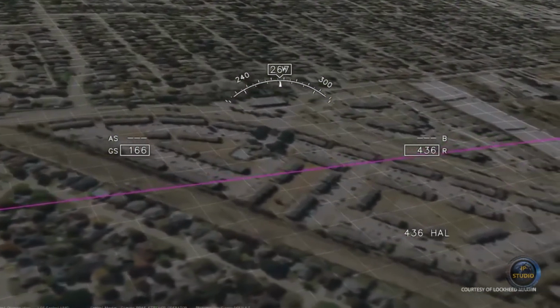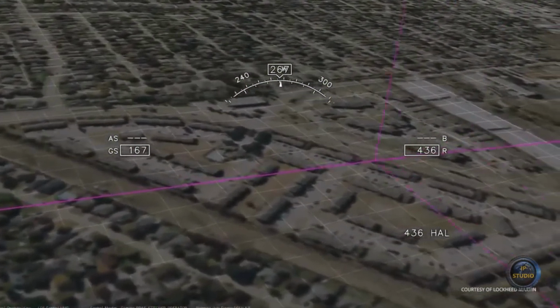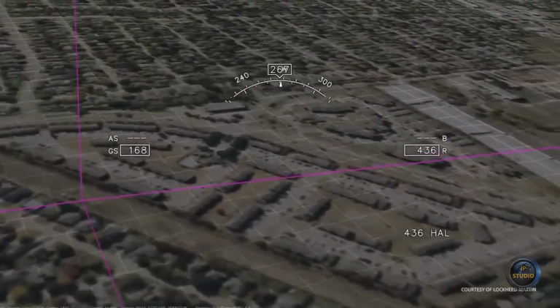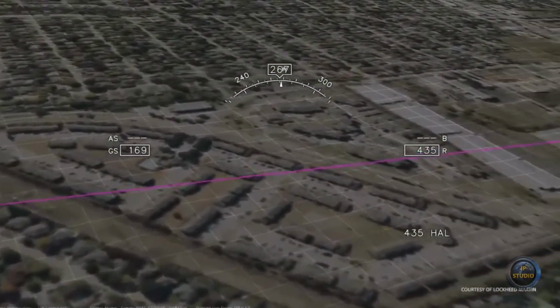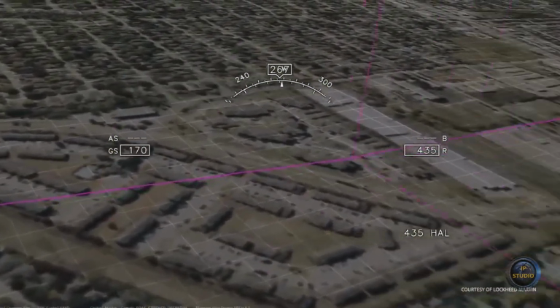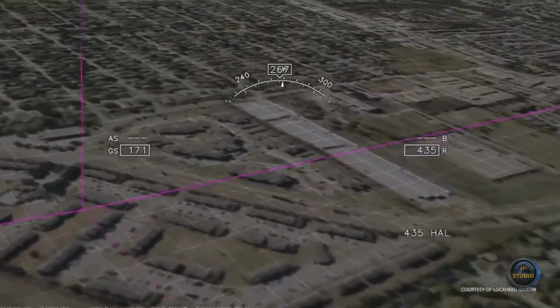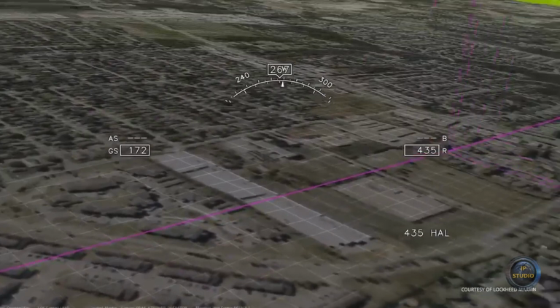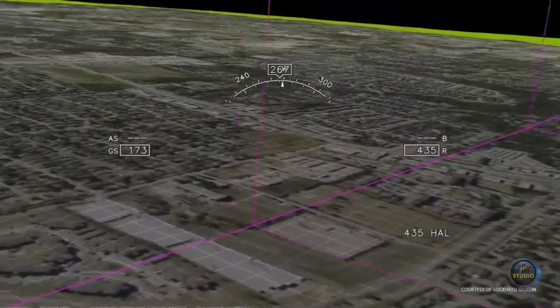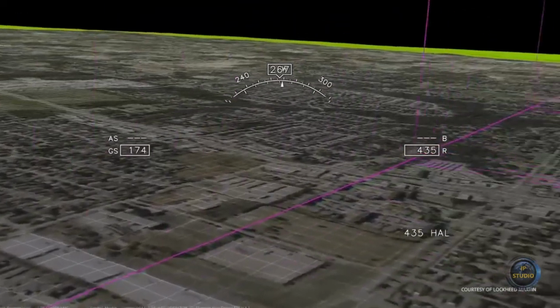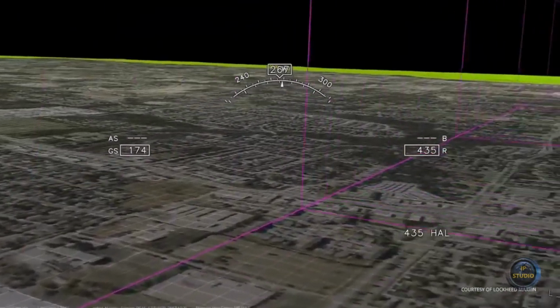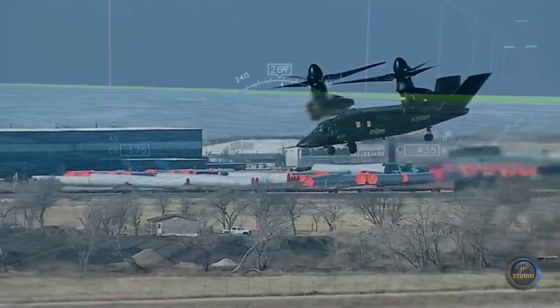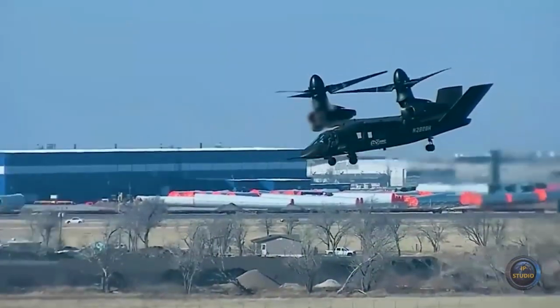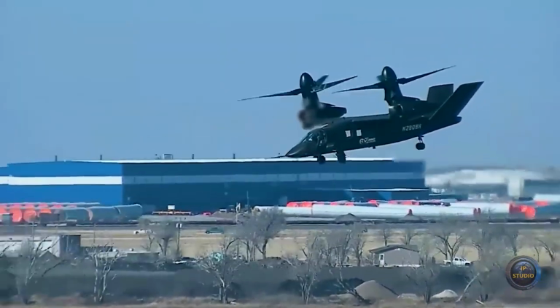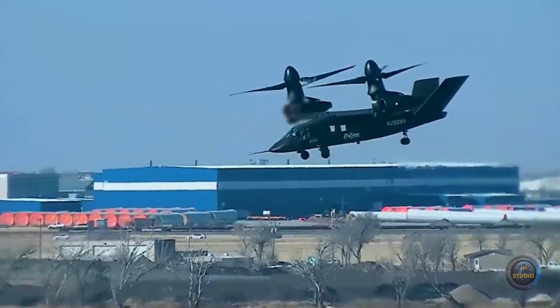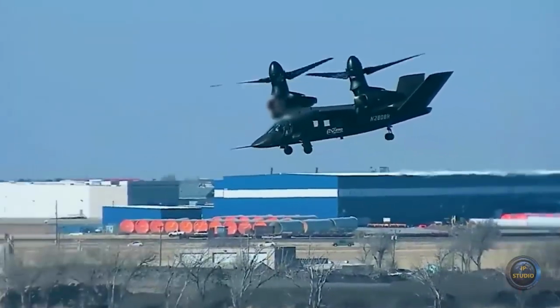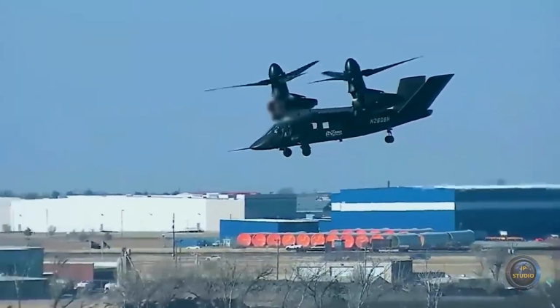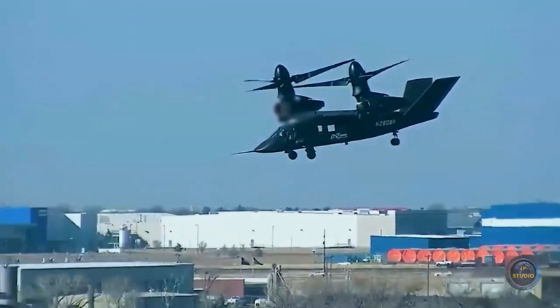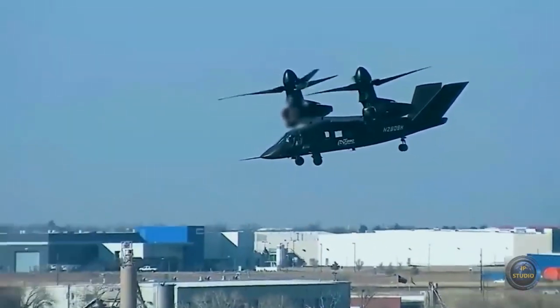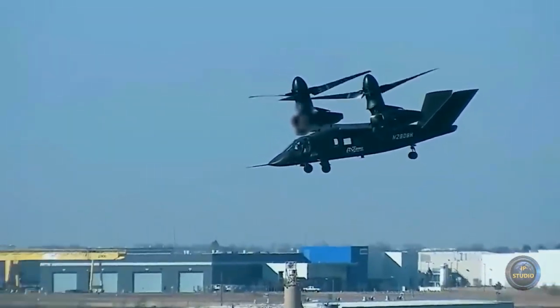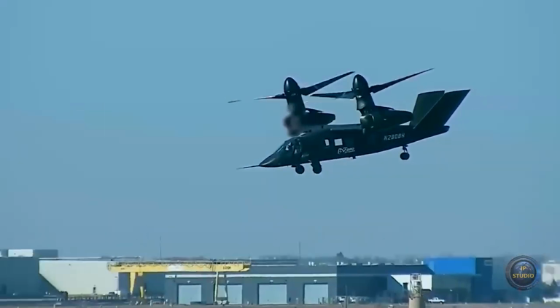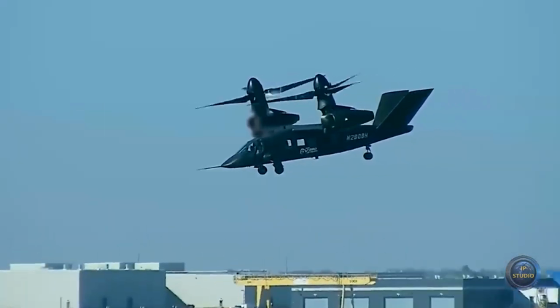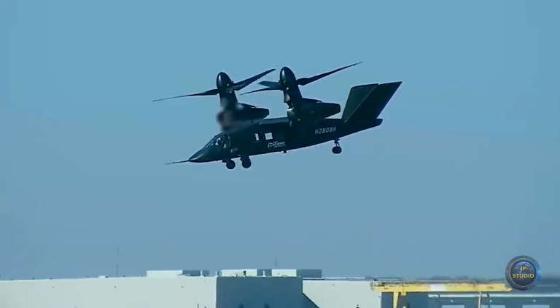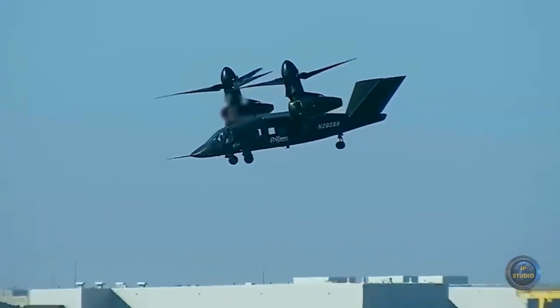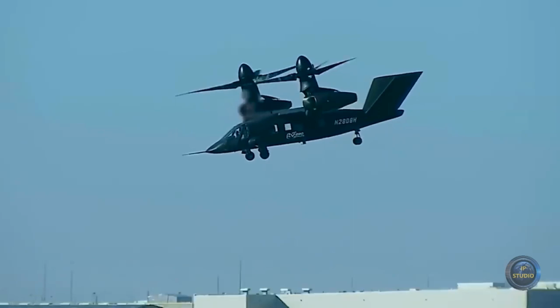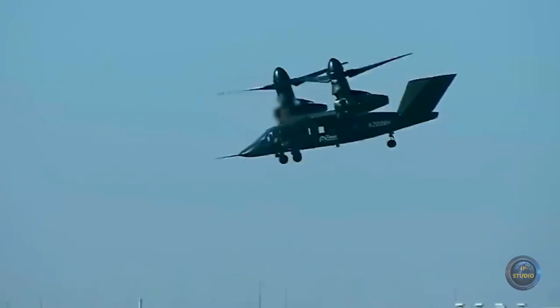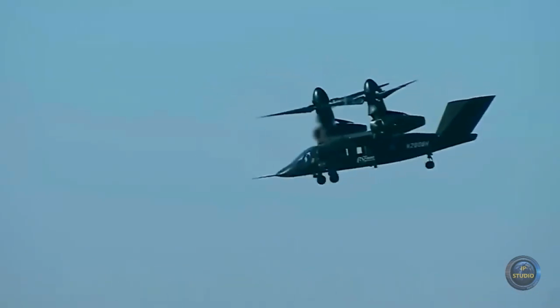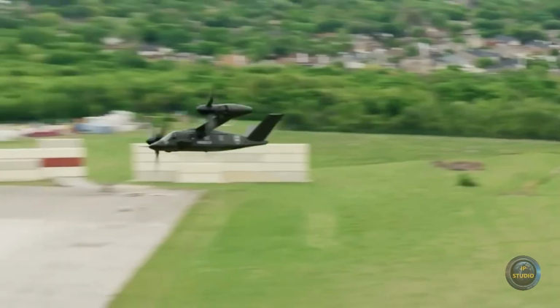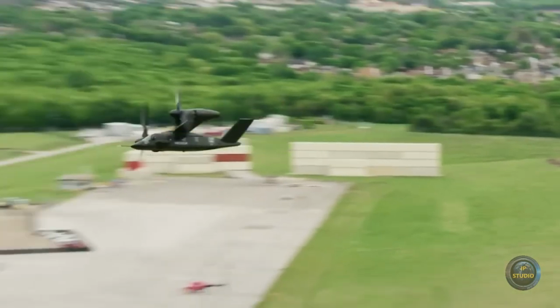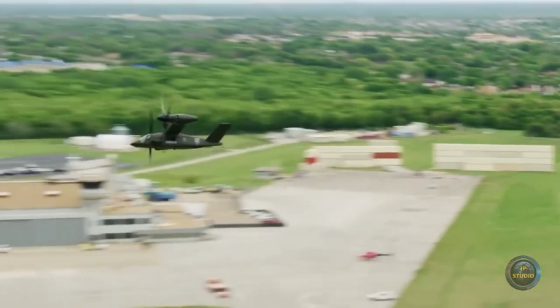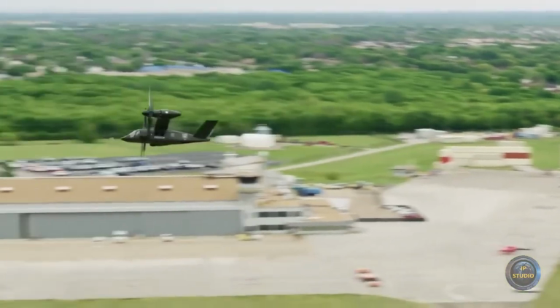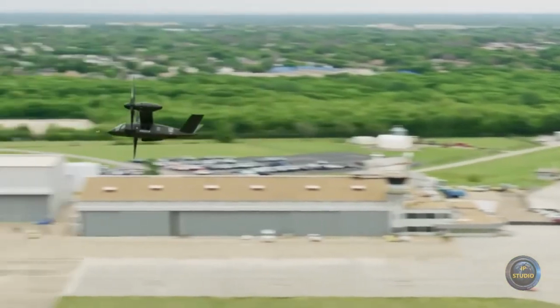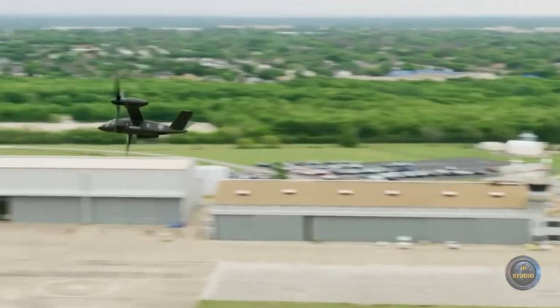The contract is valued at $1.3 billion, and the new Bell V-280s will replace approximately 2,000 UH-60 Black Hawk helicopters currently in service by 2030.